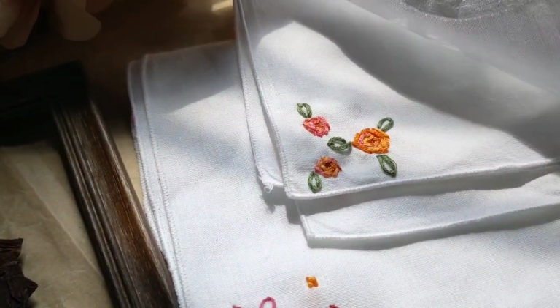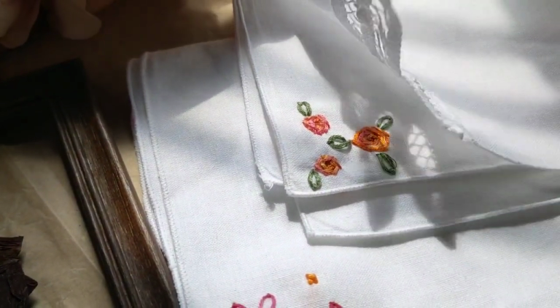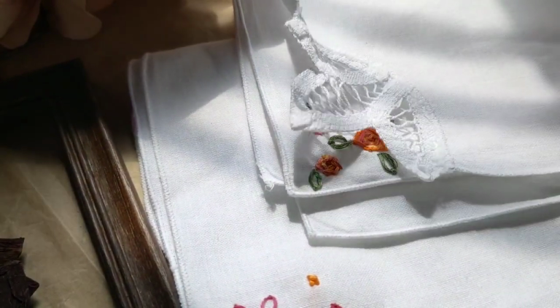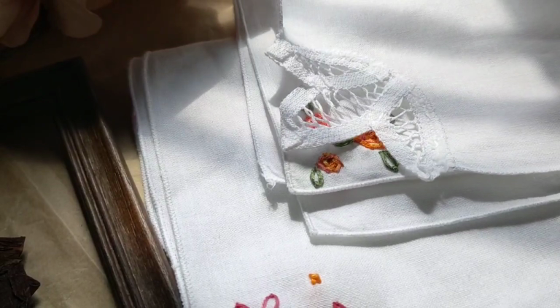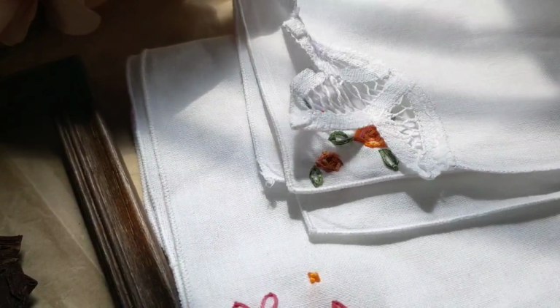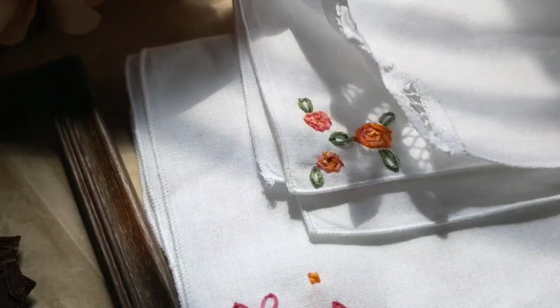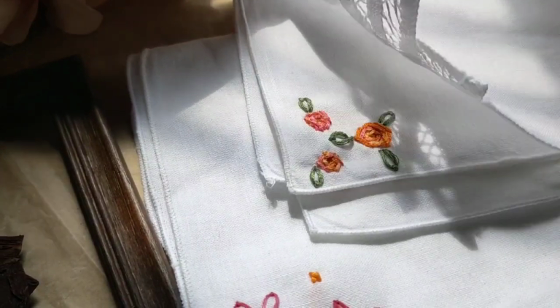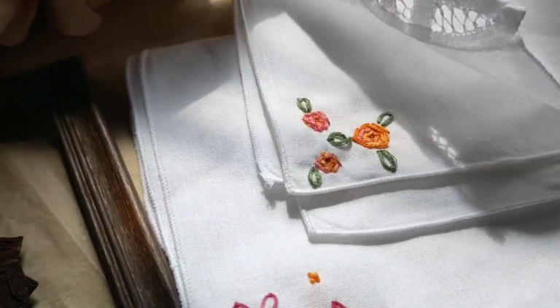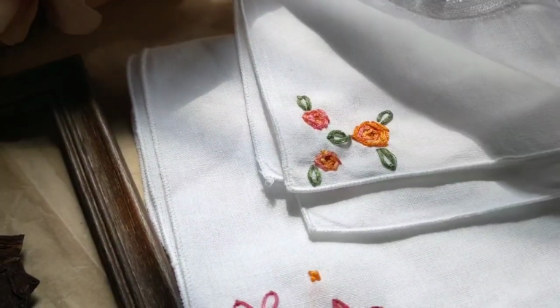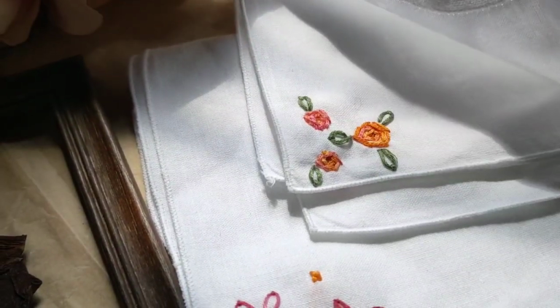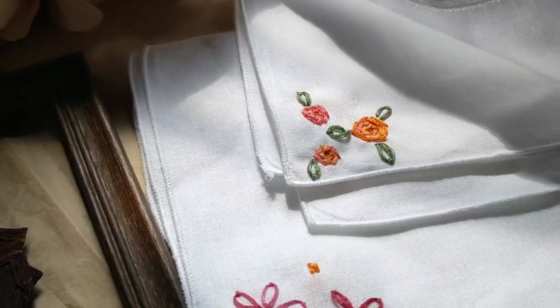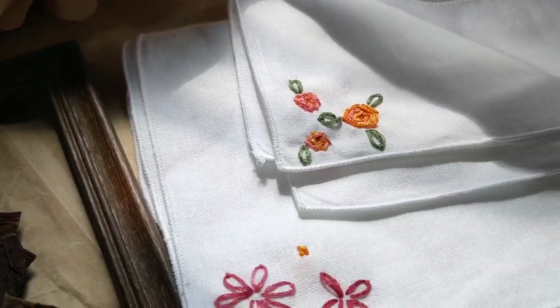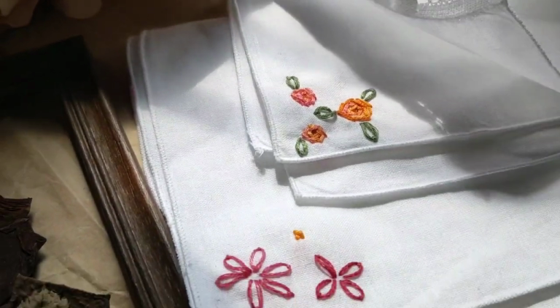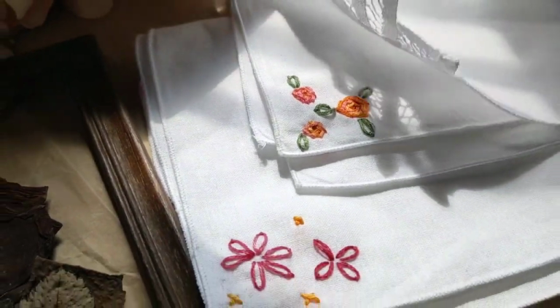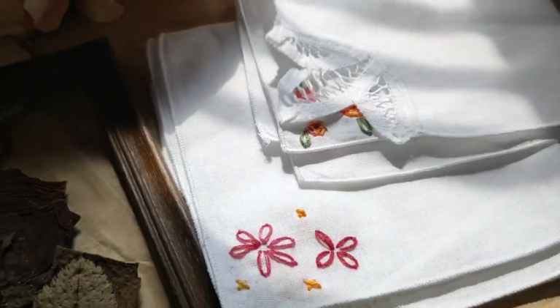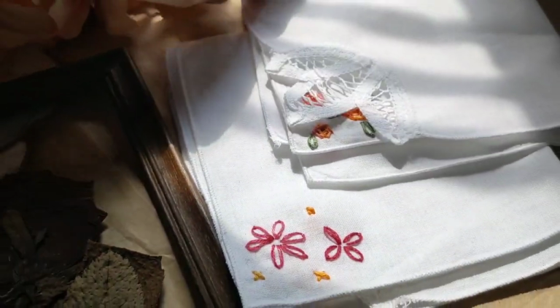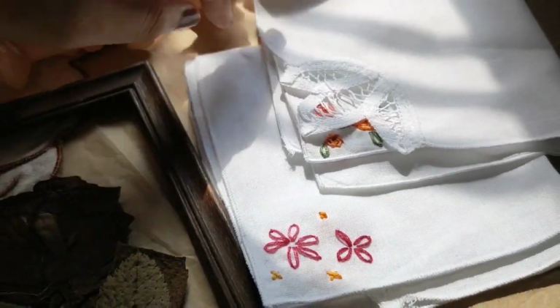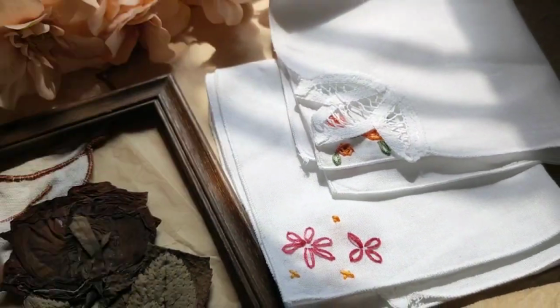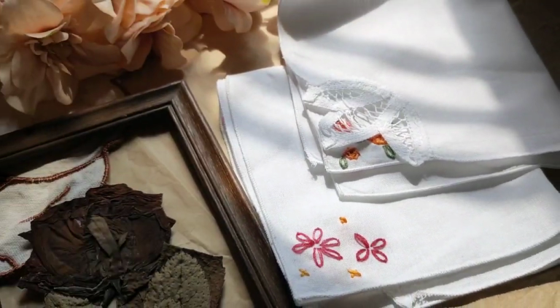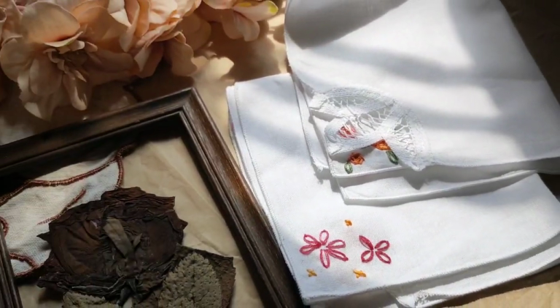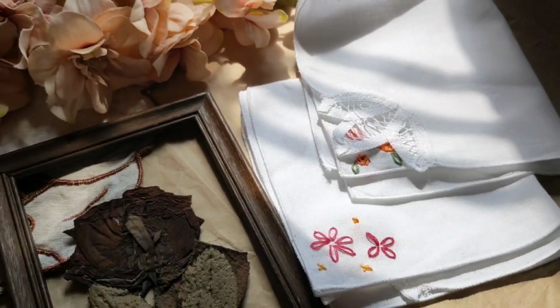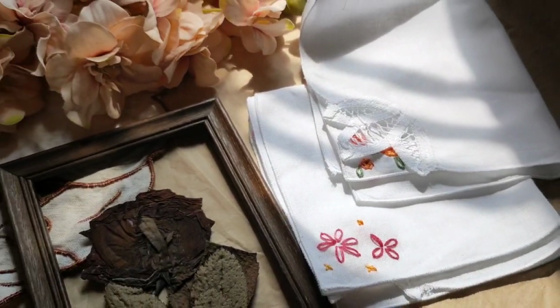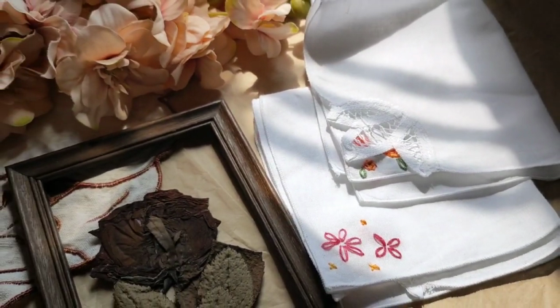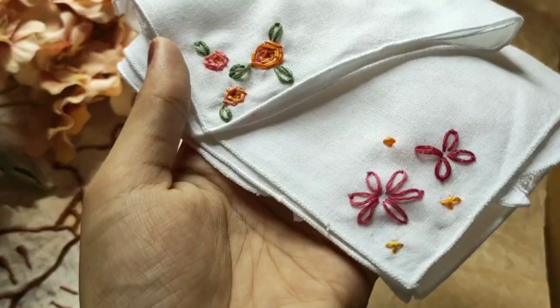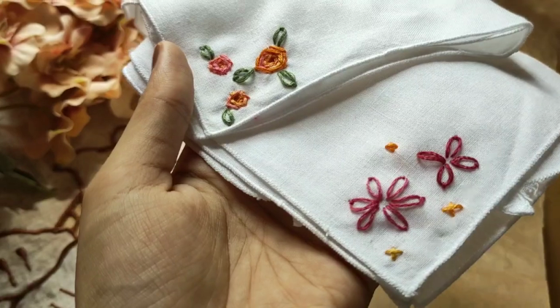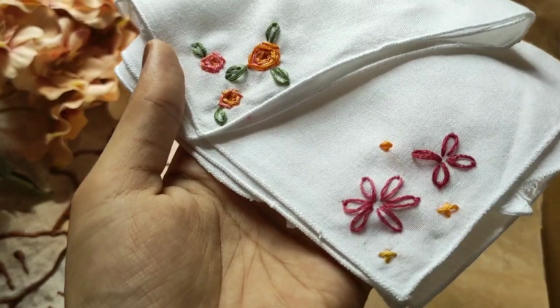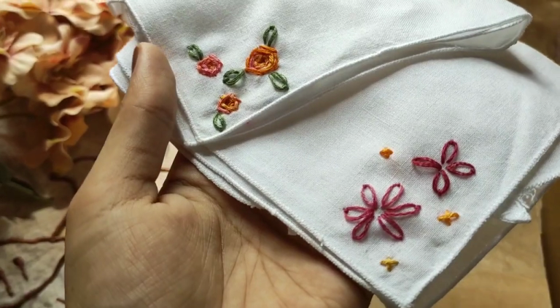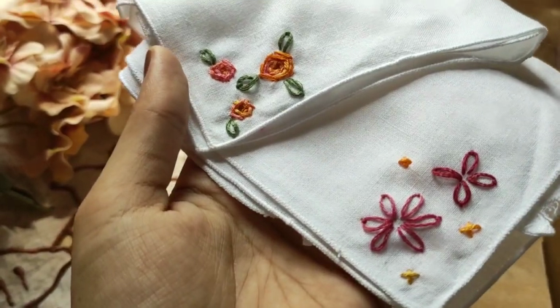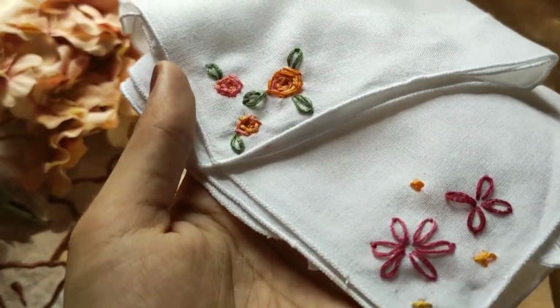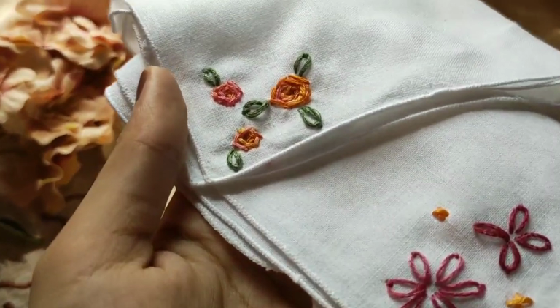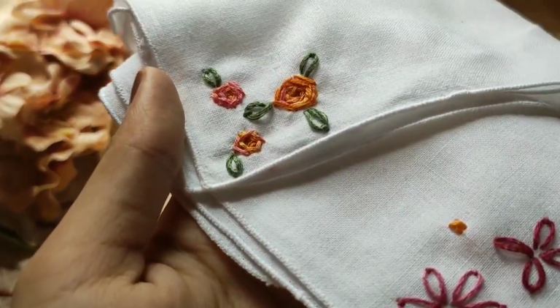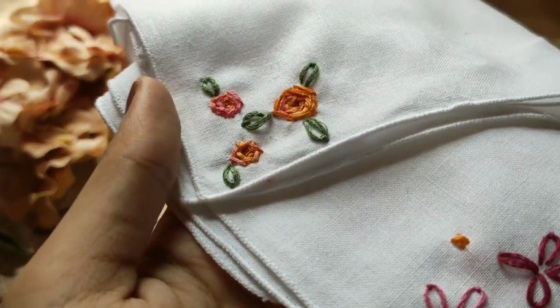And there you go — a customized handkerchief for your mom's everyday essentials. You can even add her initials to it for an extra touch.